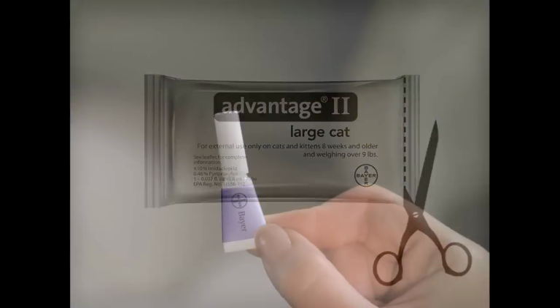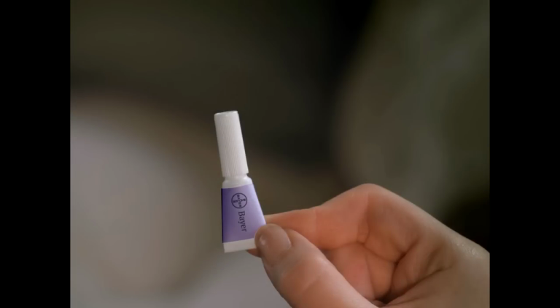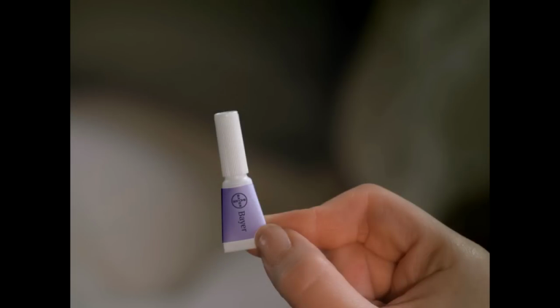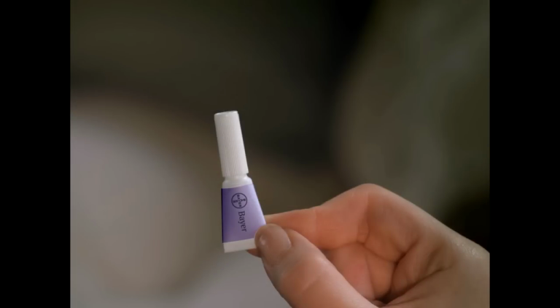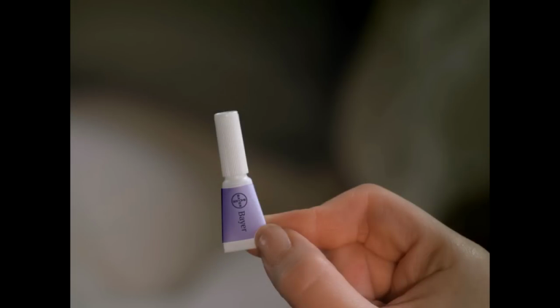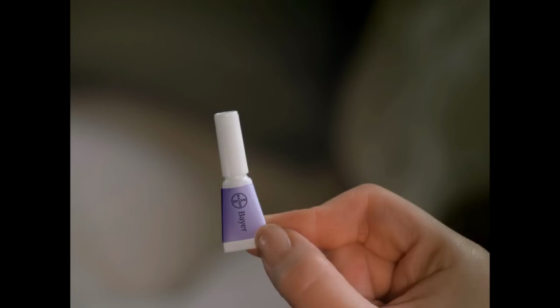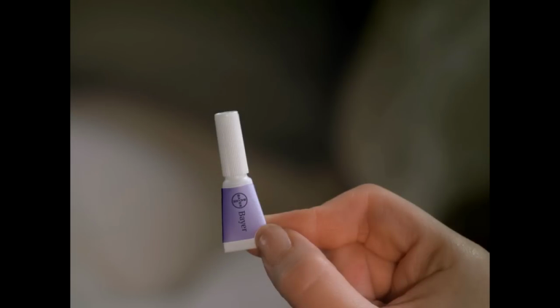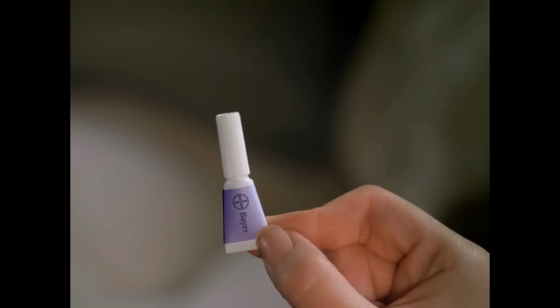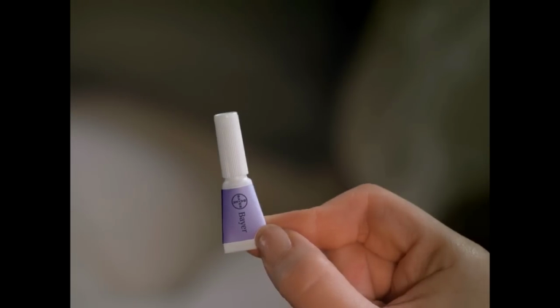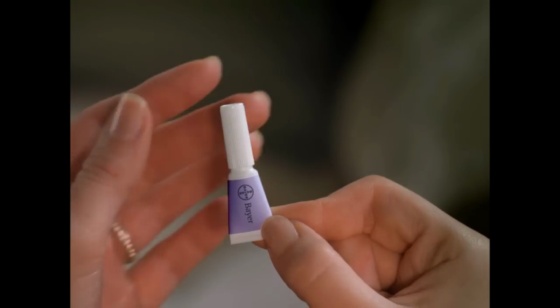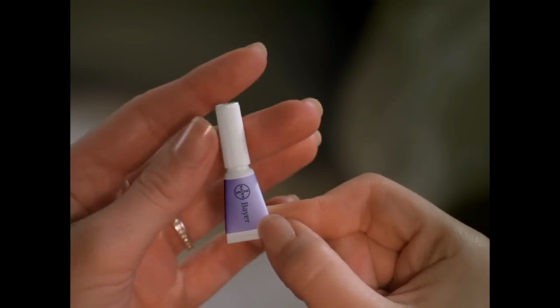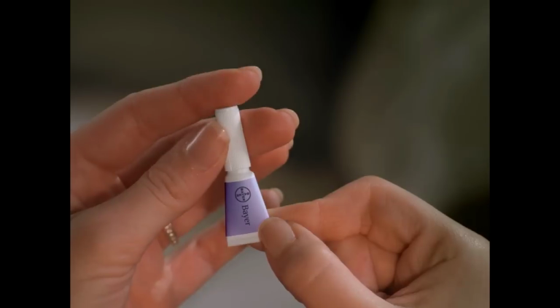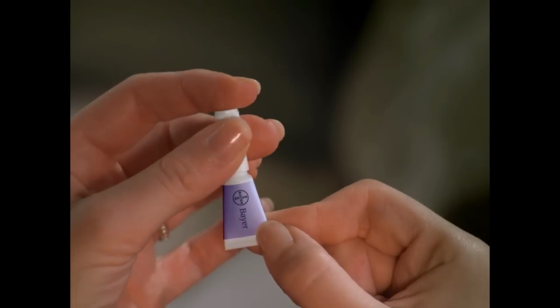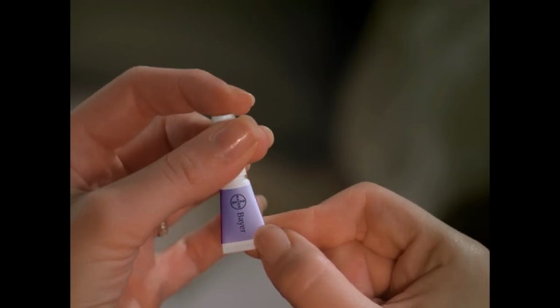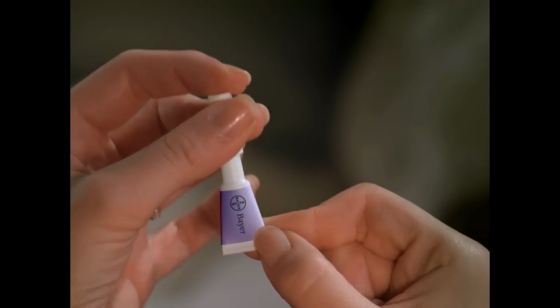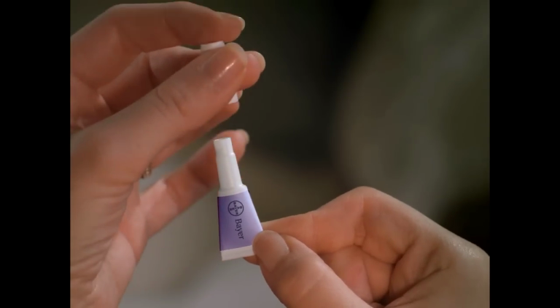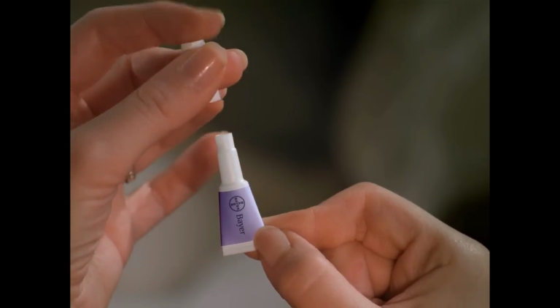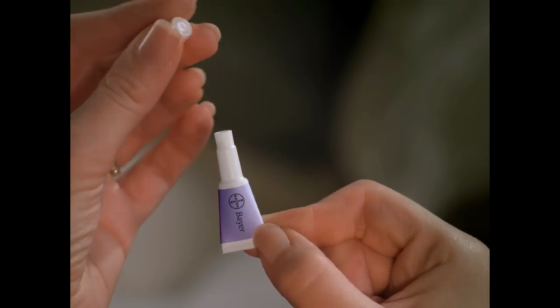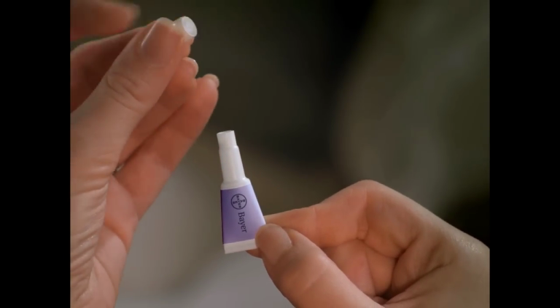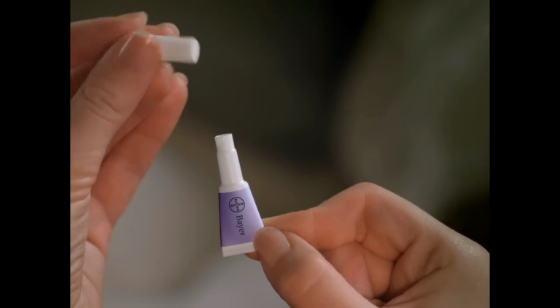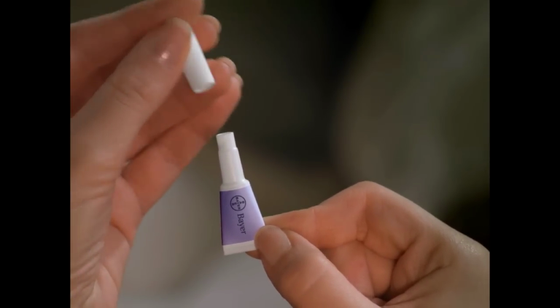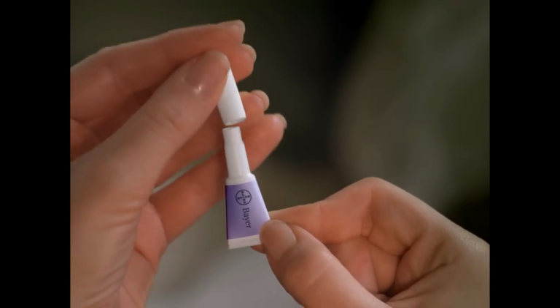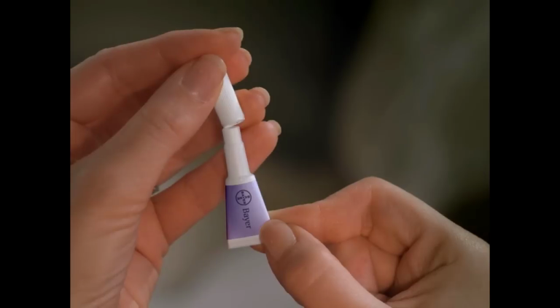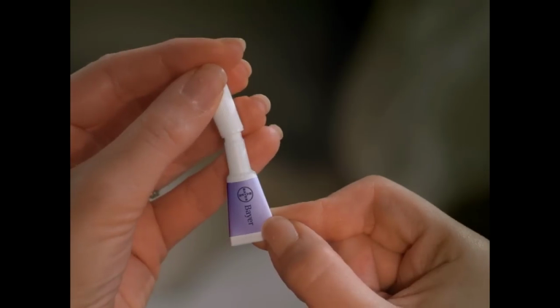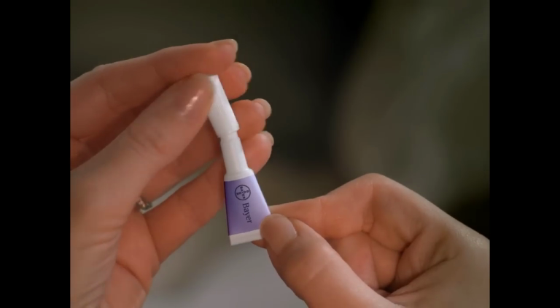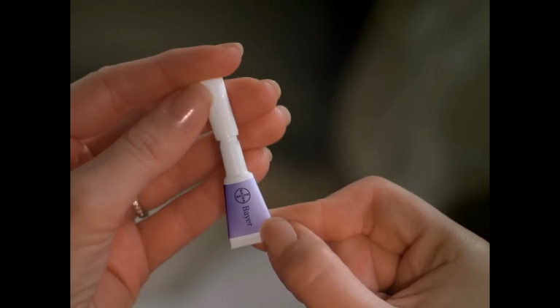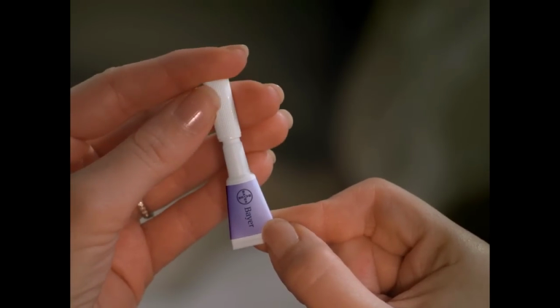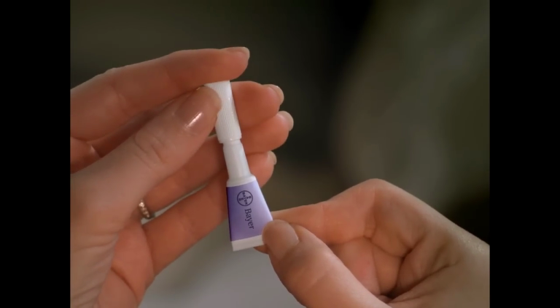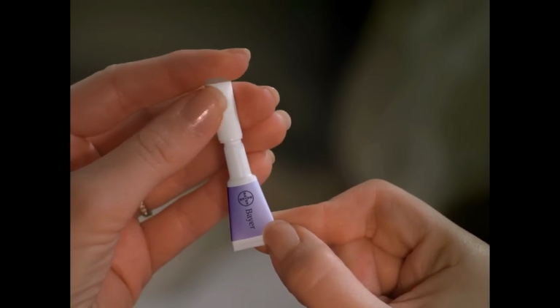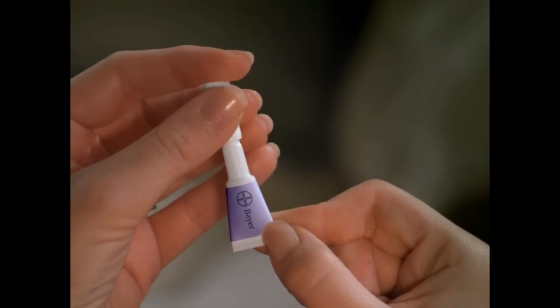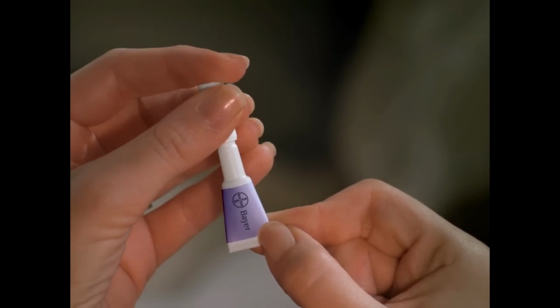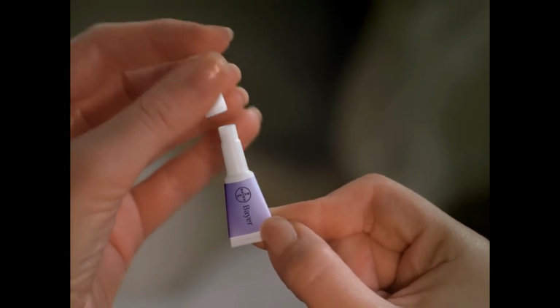Hold the tube in an upright position and away from you and your cat's face. Open the tube by pulling off the cap, turning it around, and twisting to break the seal. Then remove the cap from the tube.